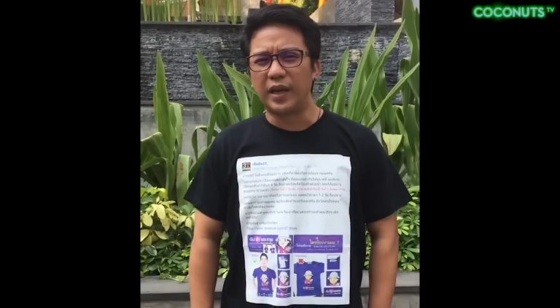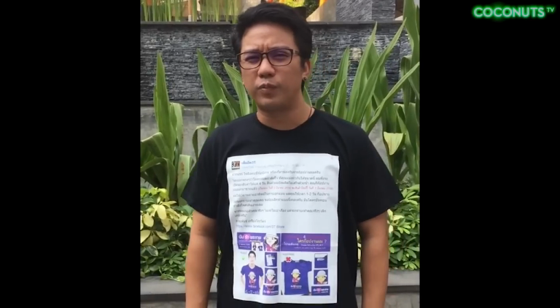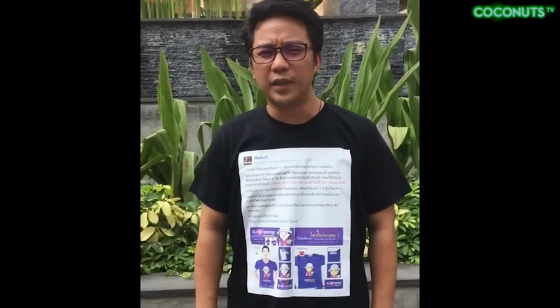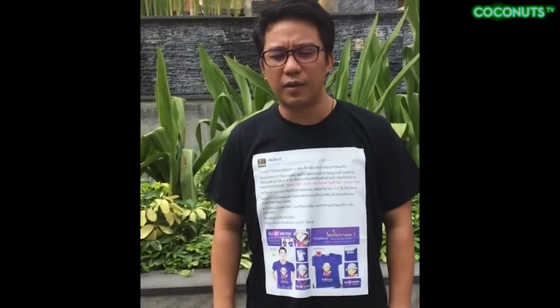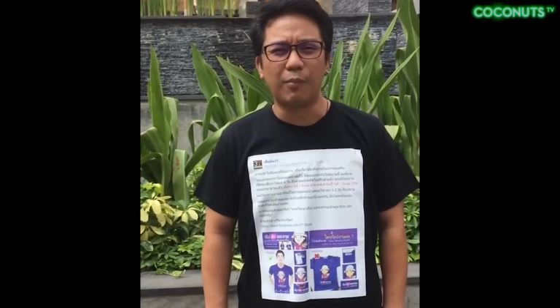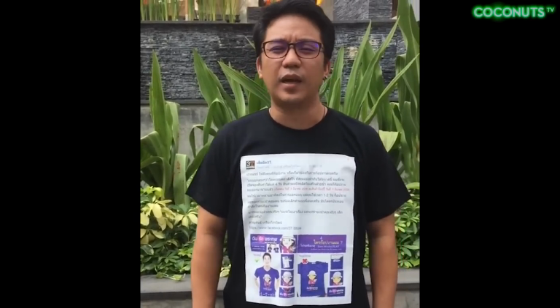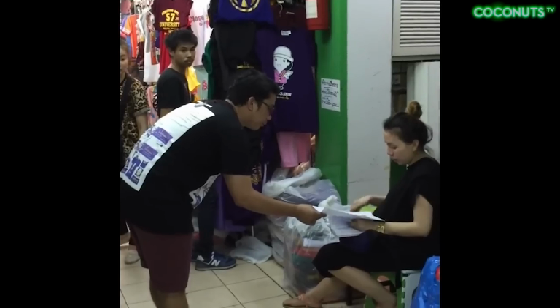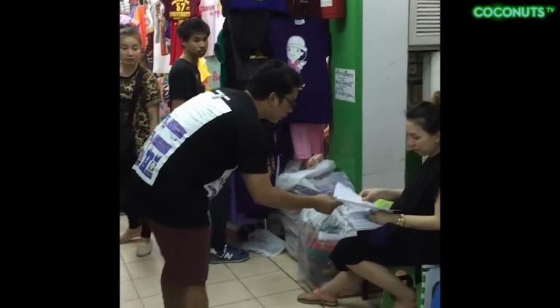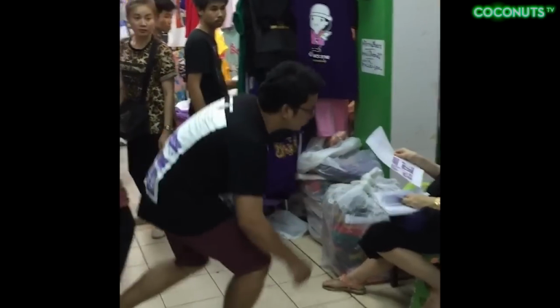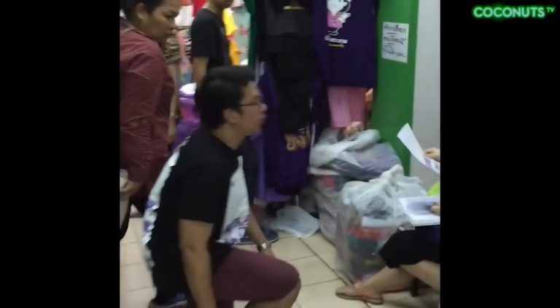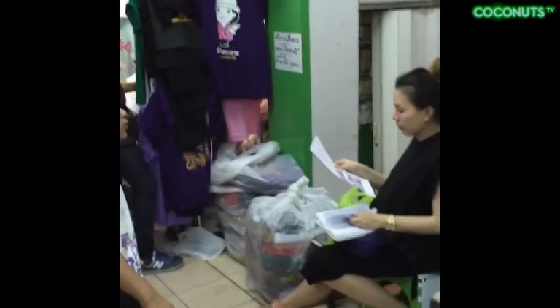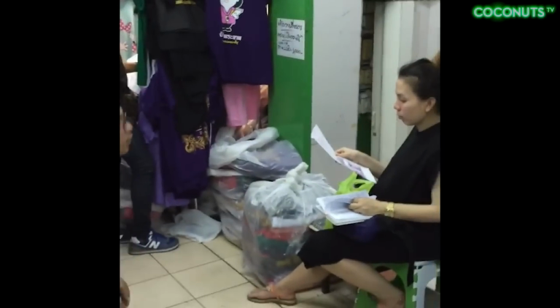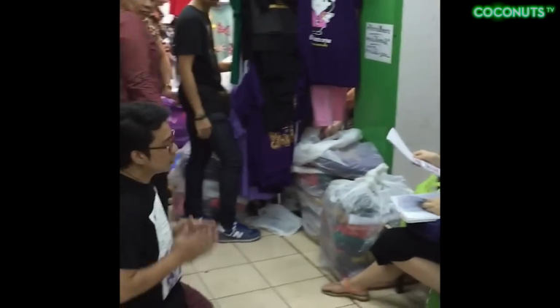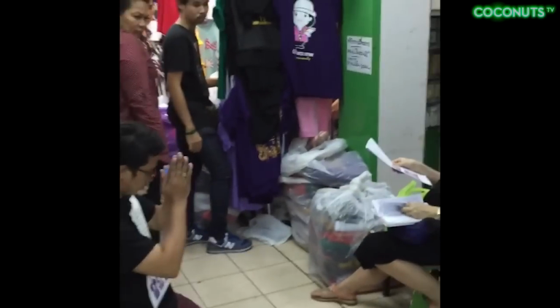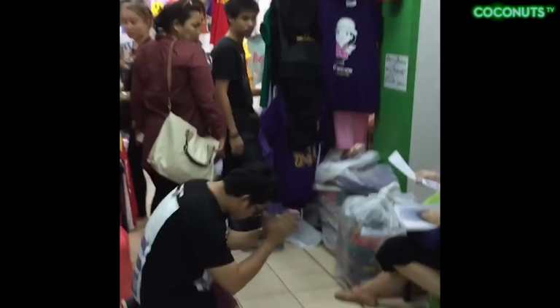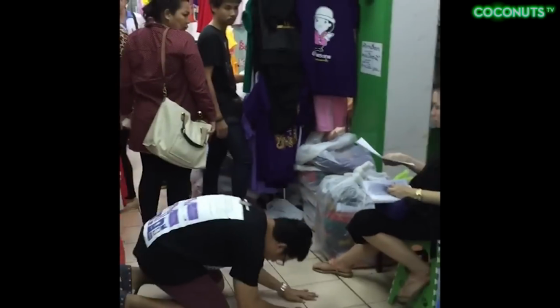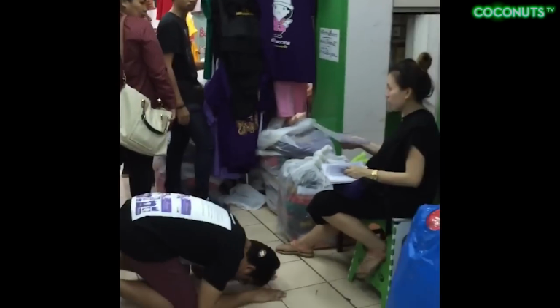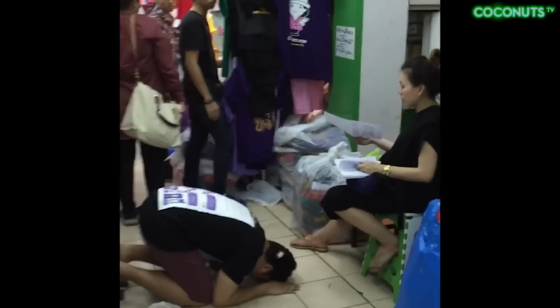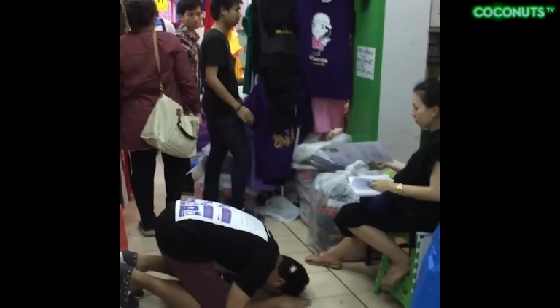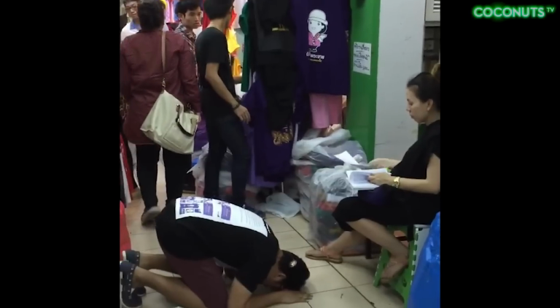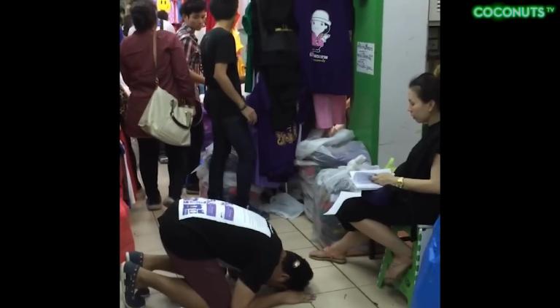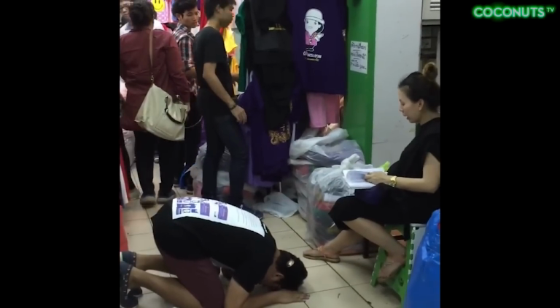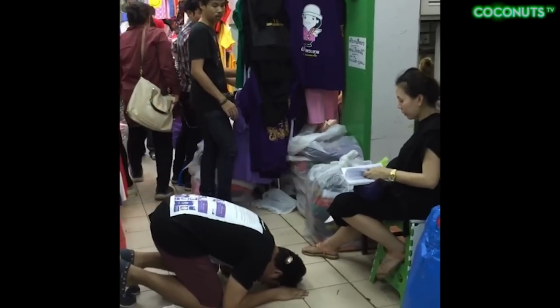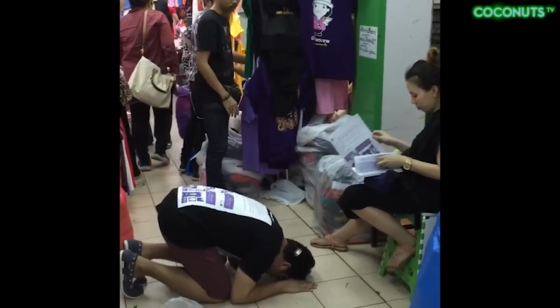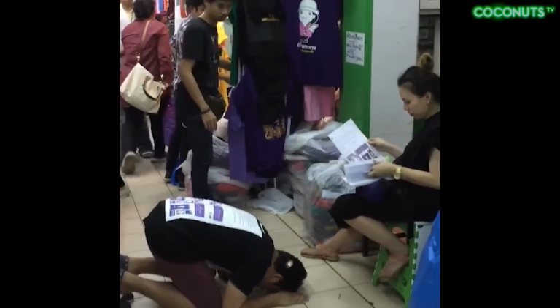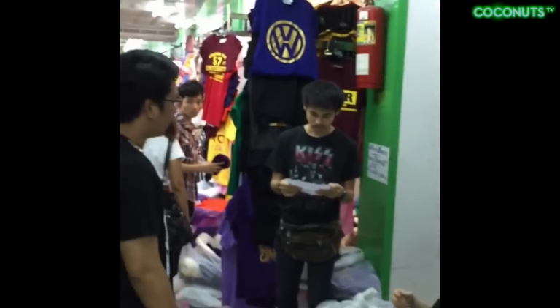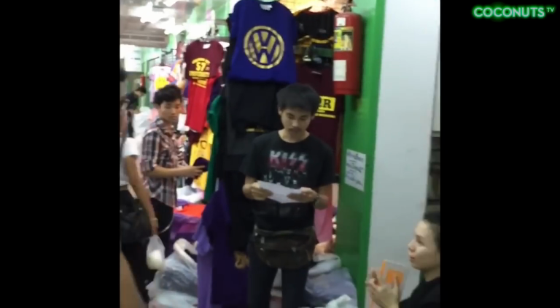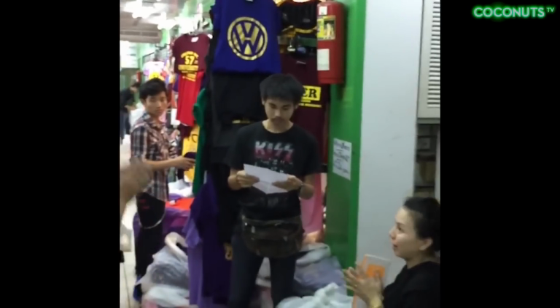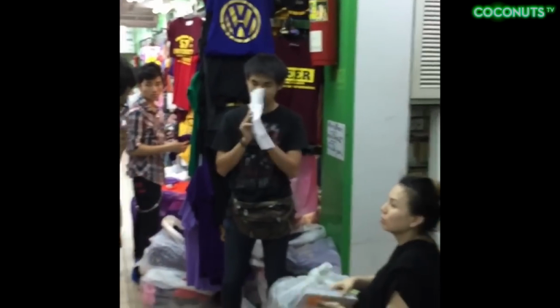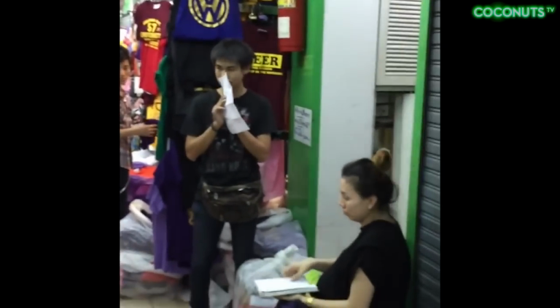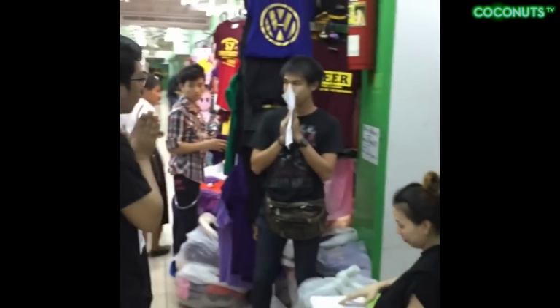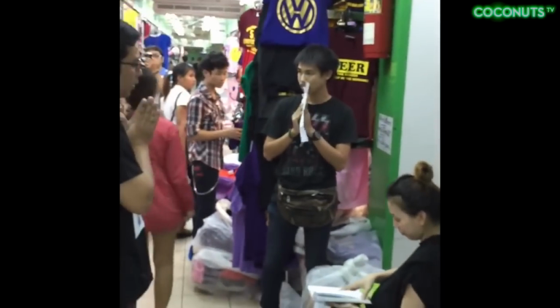However, it's not just brand-name companies that these knockoffs are hurting. Recently, a local t-shirt designer in Bangkok got down on his knees and begged street vendors to stop selling counterfeit copies of his designs. He'd only launched his brand a few days earlier.